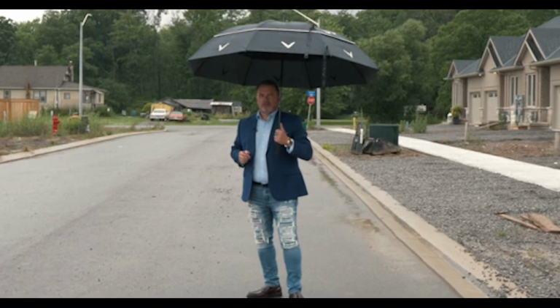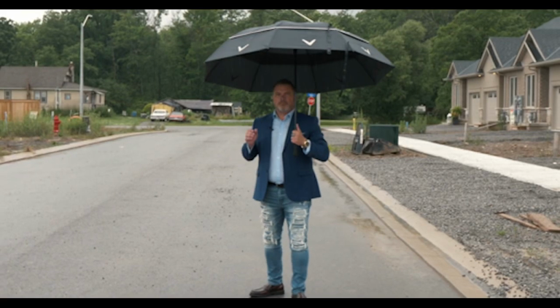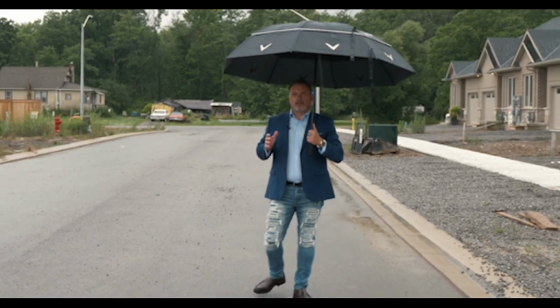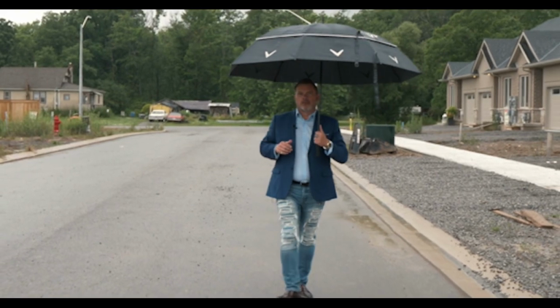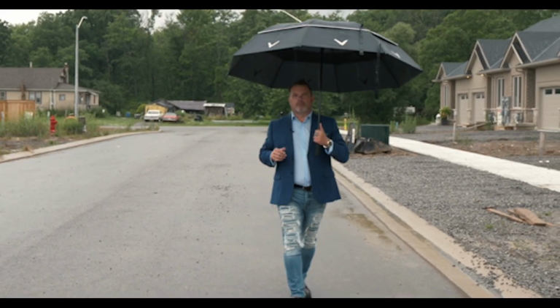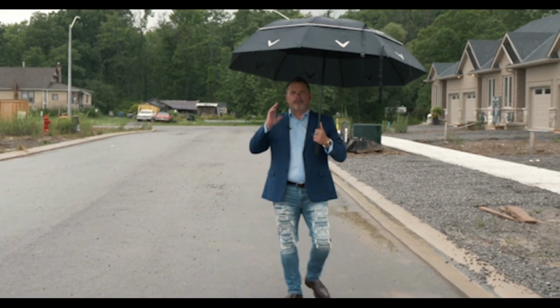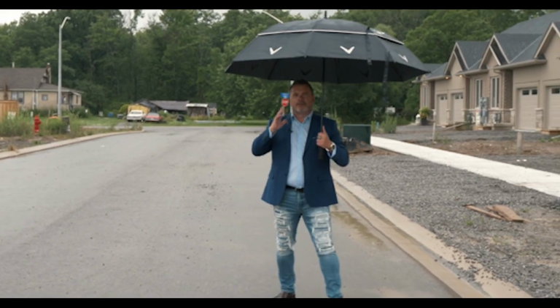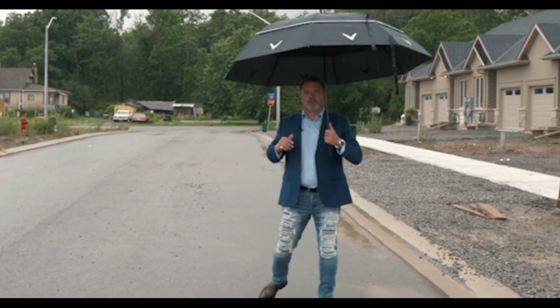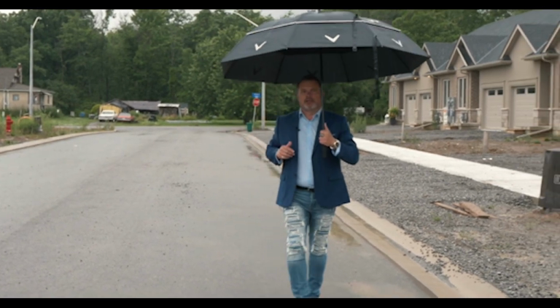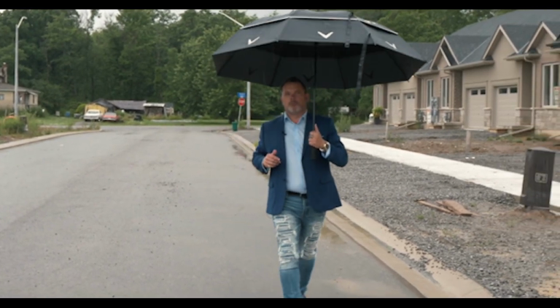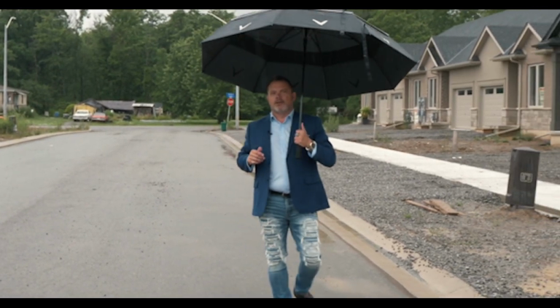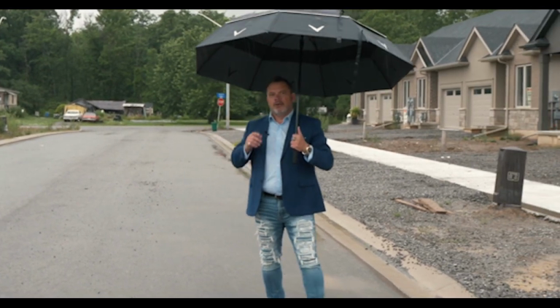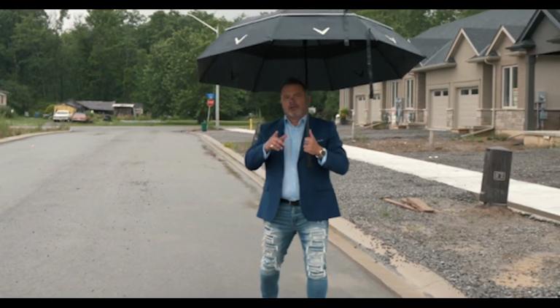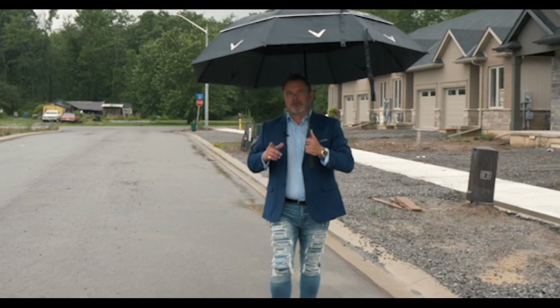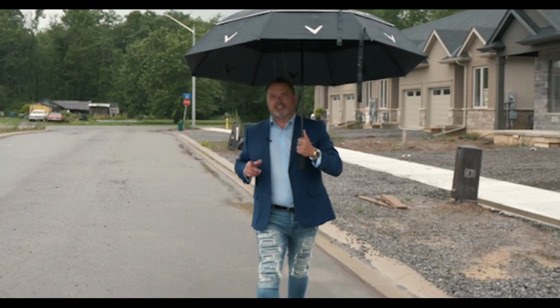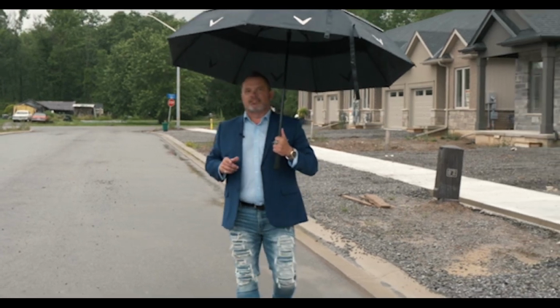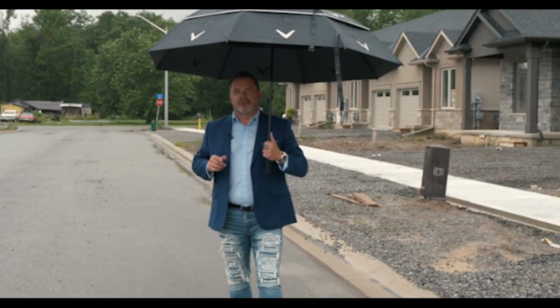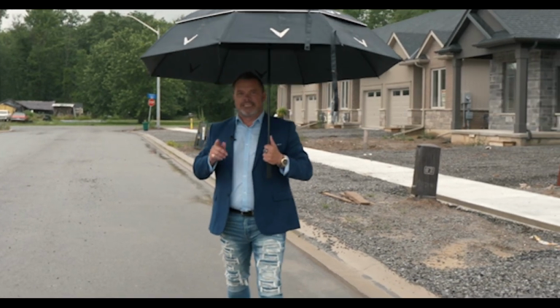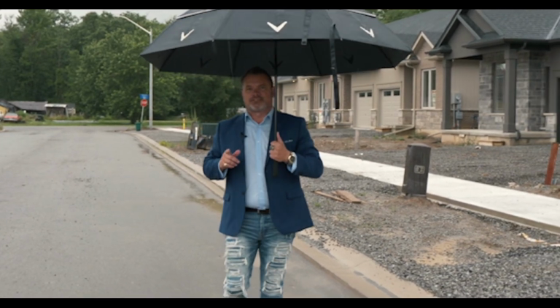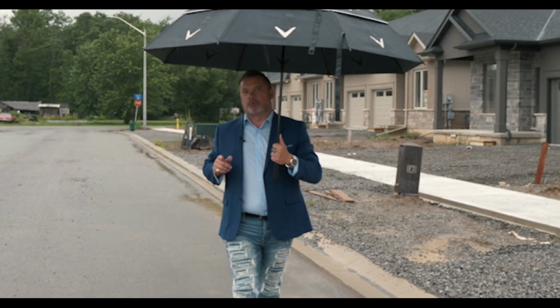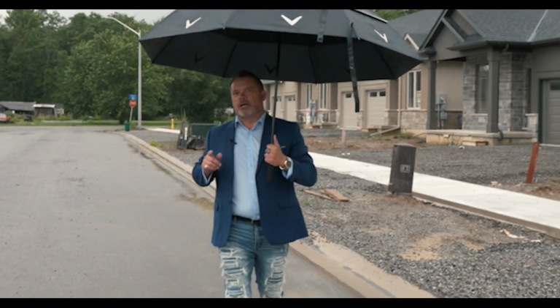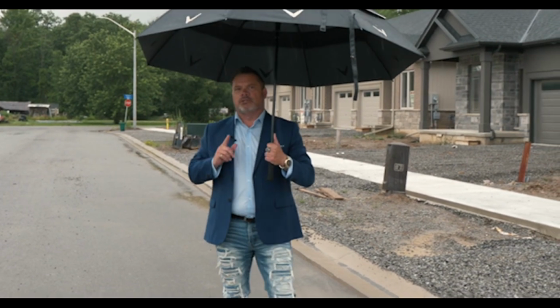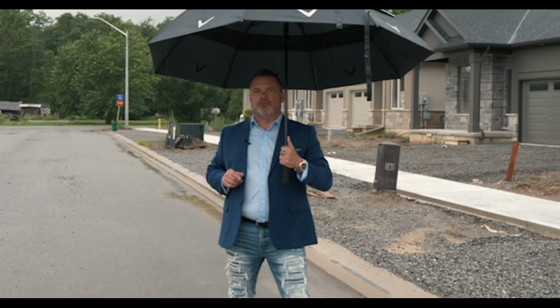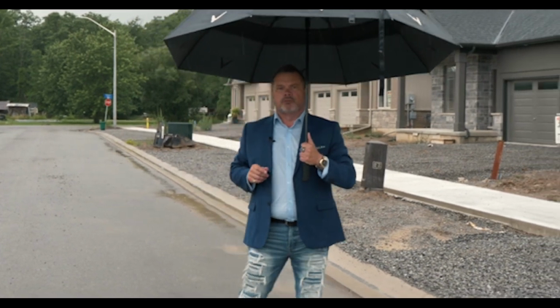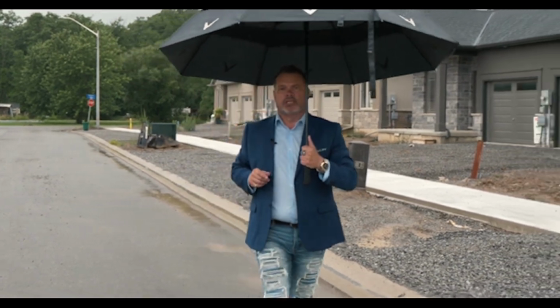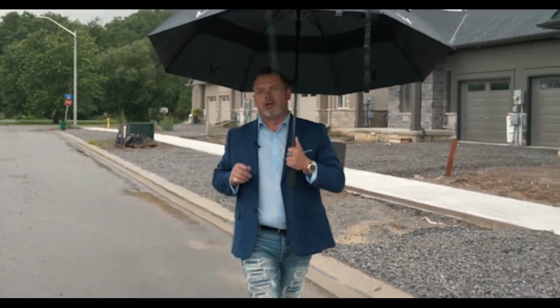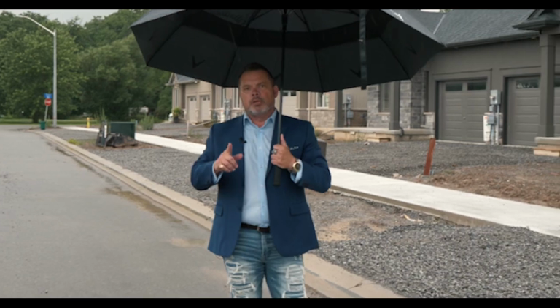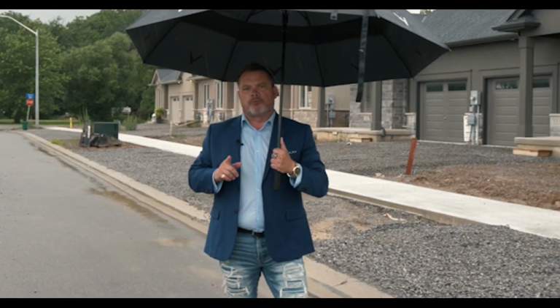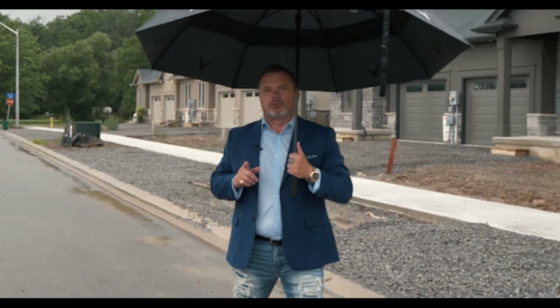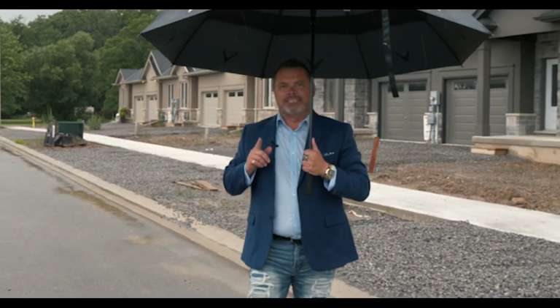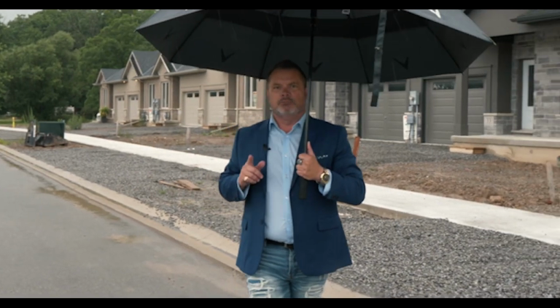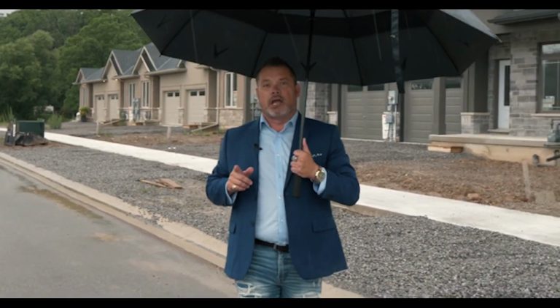It might be raining a little bit, but we finally found an umbrella big enough to hold my ego. Hello everybody, Steve Kanjara here. This latest This Thing is brought to you by the only name you need to know for real estate in Niagara — Peak Performers Realty and Team Moving Niagara.